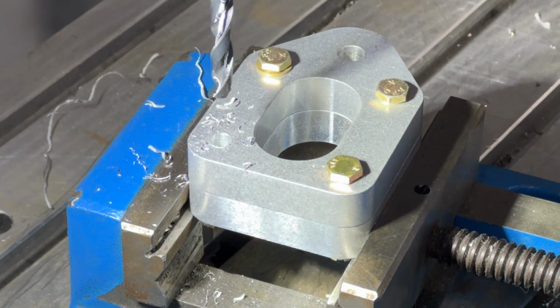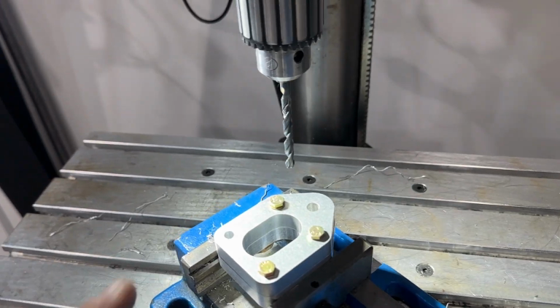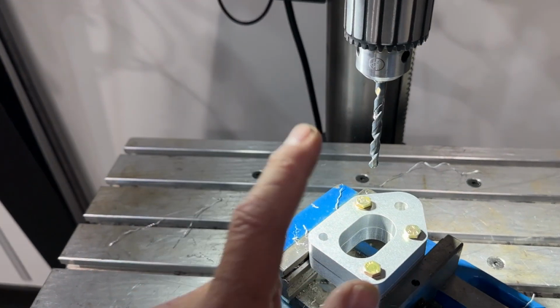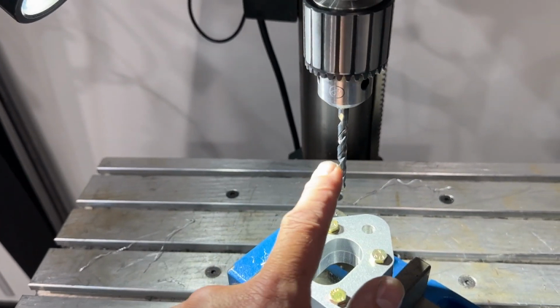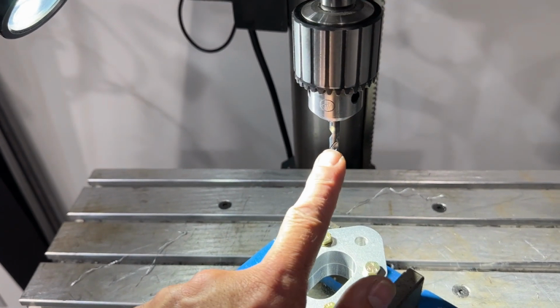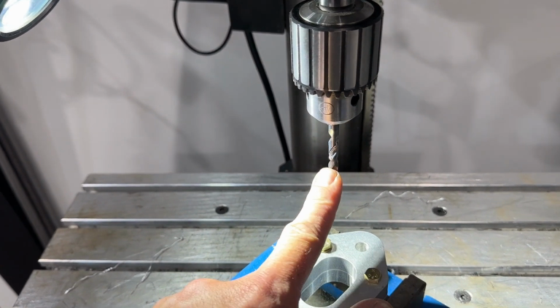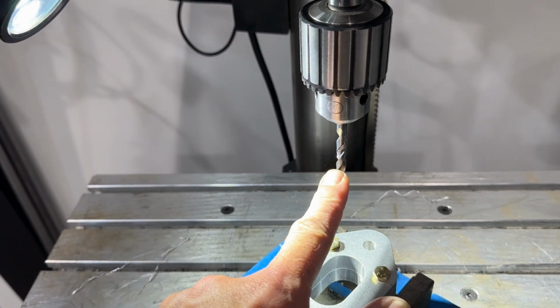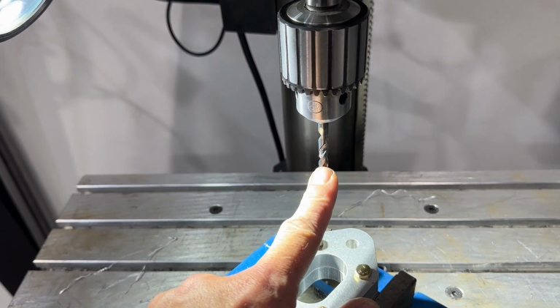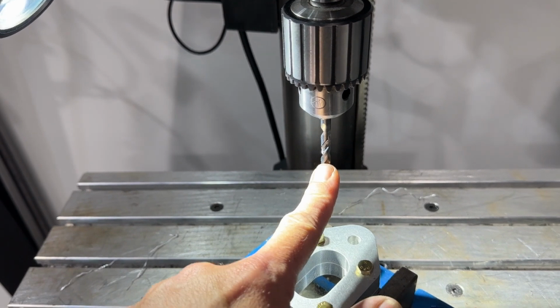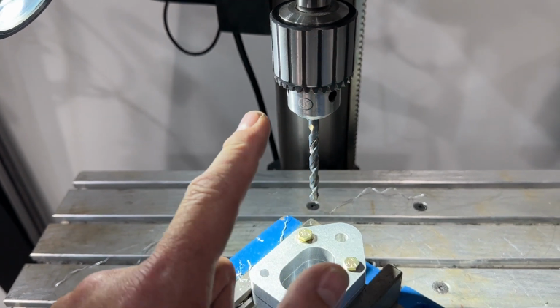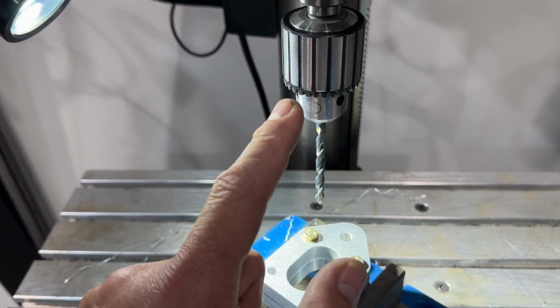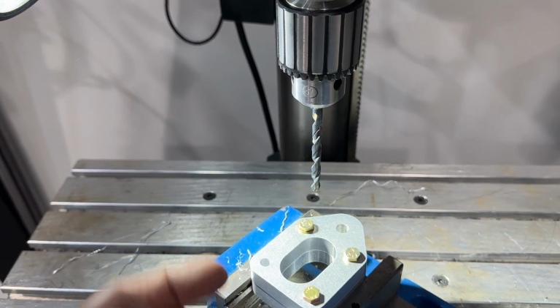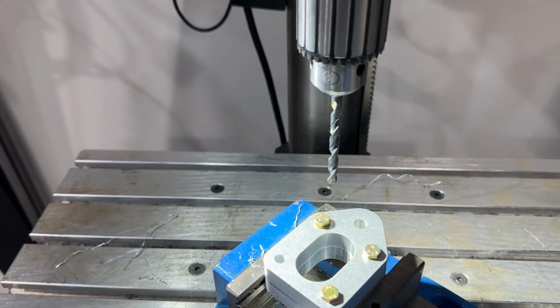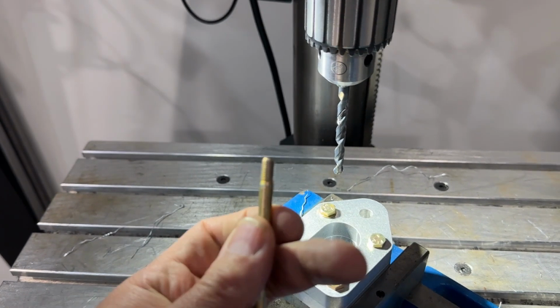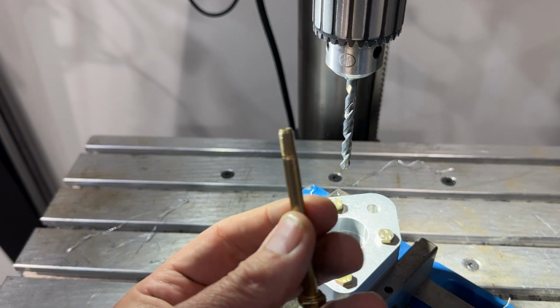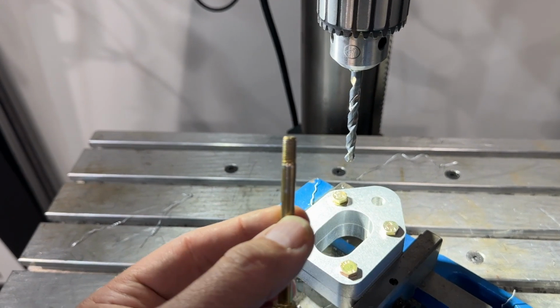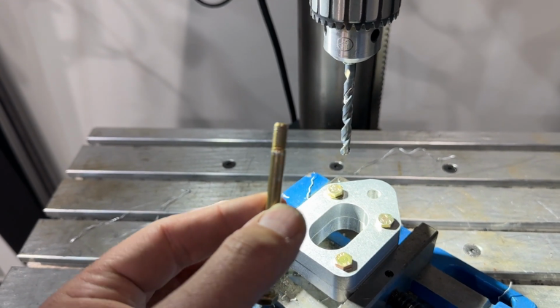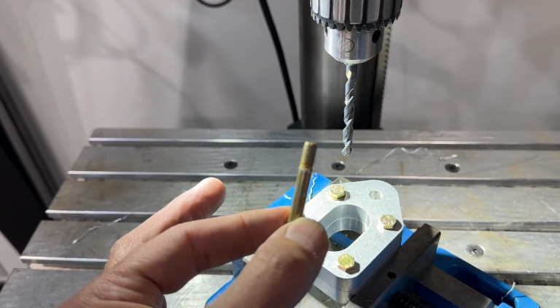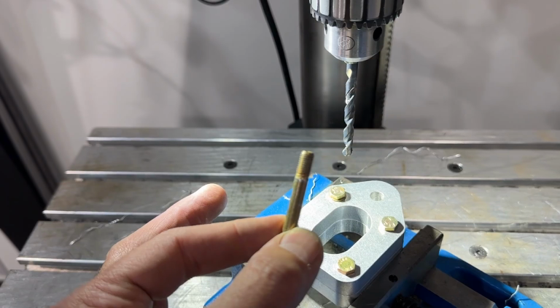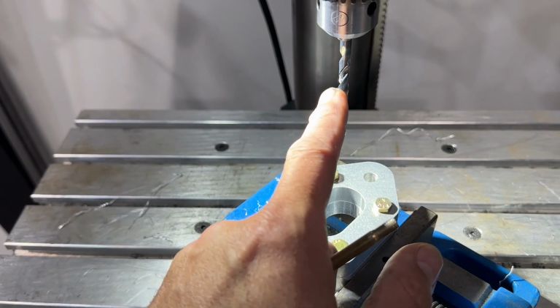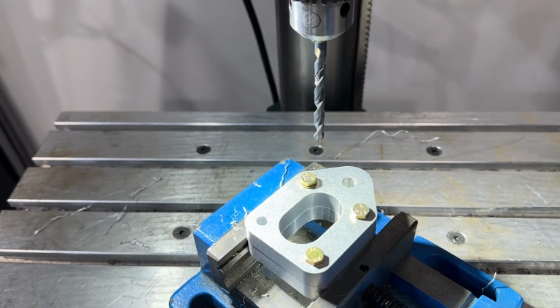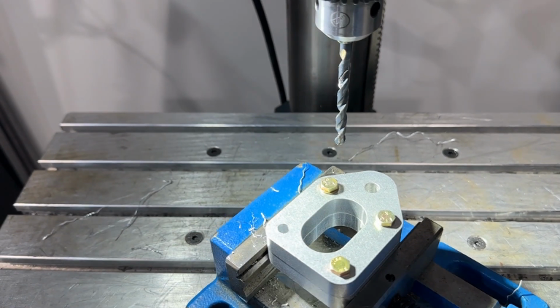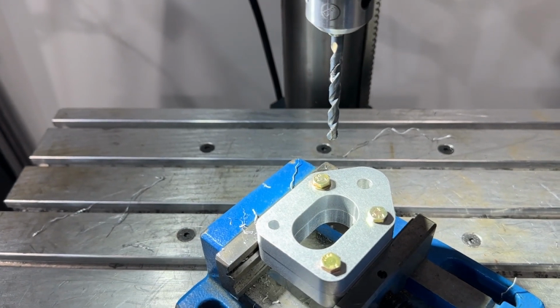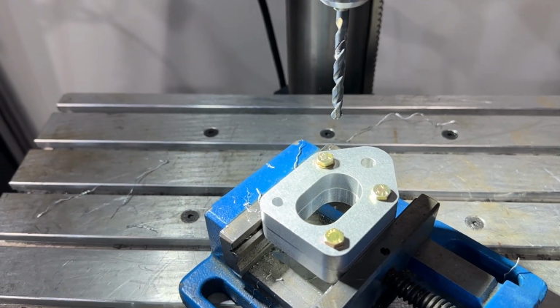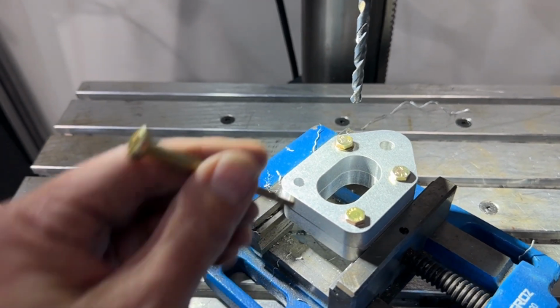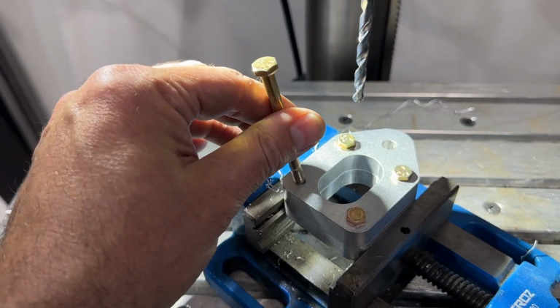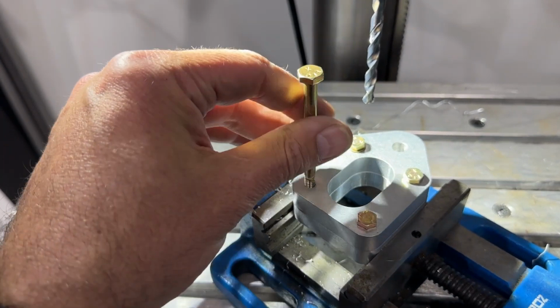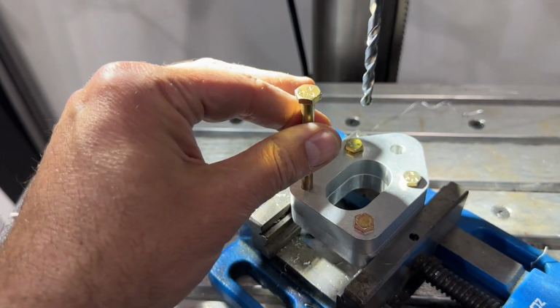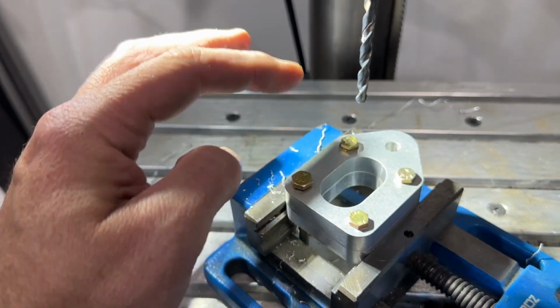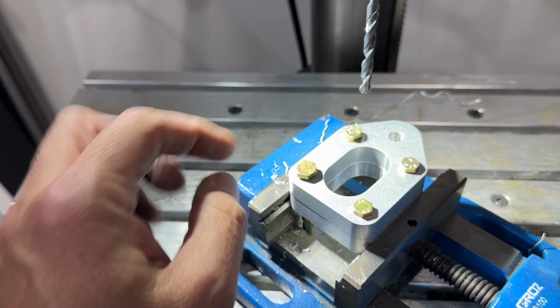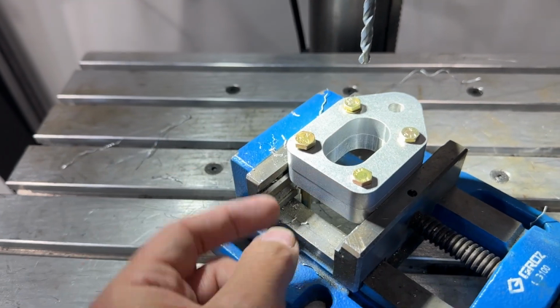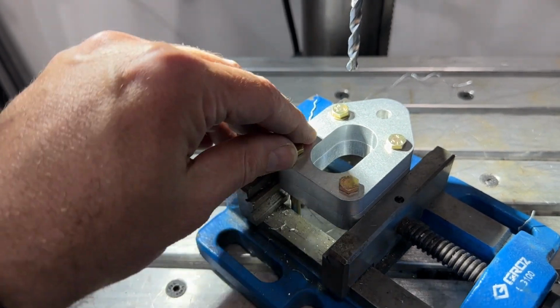By the way, I am not using a quarter inch drill bit like the manual says. The reason is when I mic the diameter of an AN4, they're not a quarter inch. A 6.3 millimeter drill bit gets you exactly the size of an AN4.